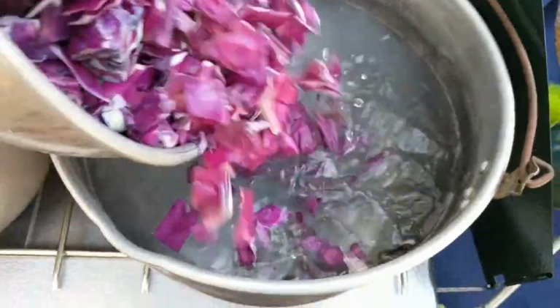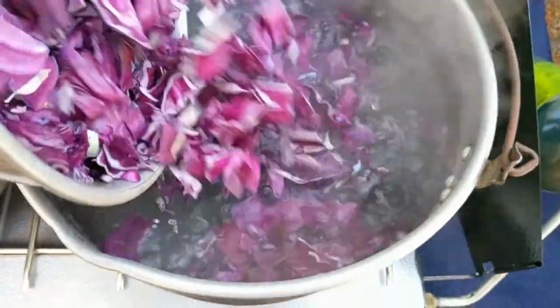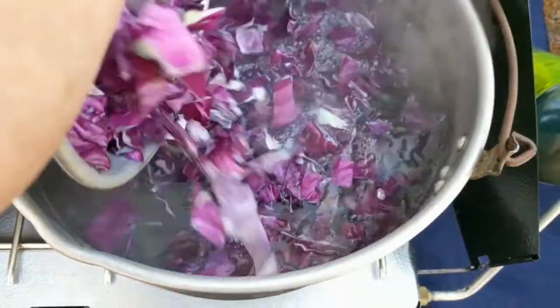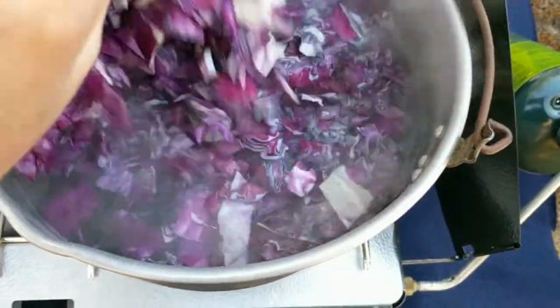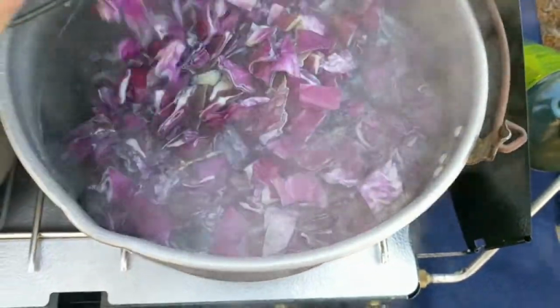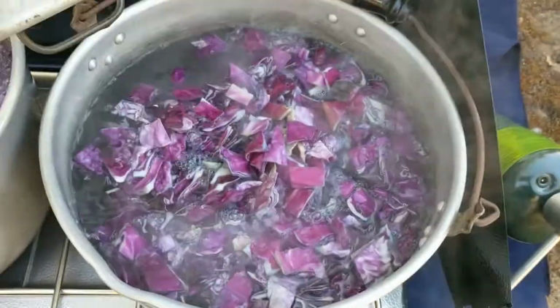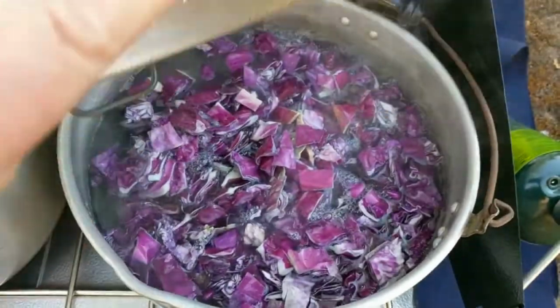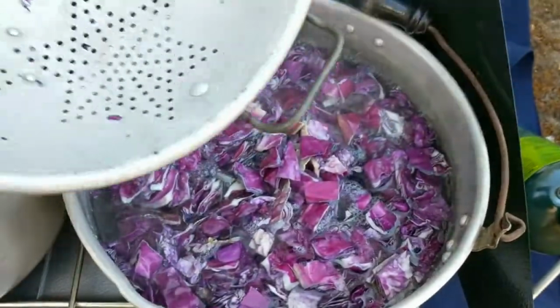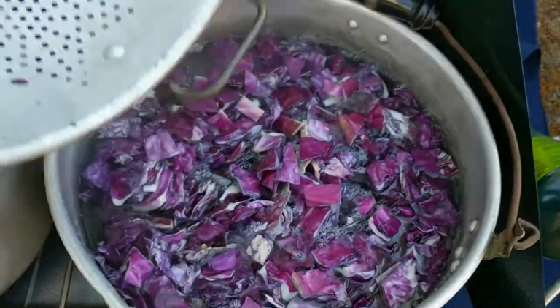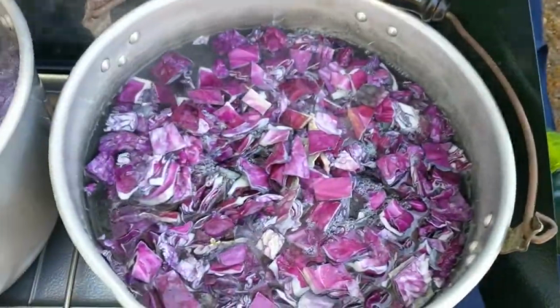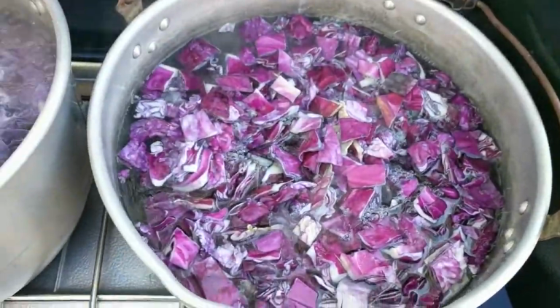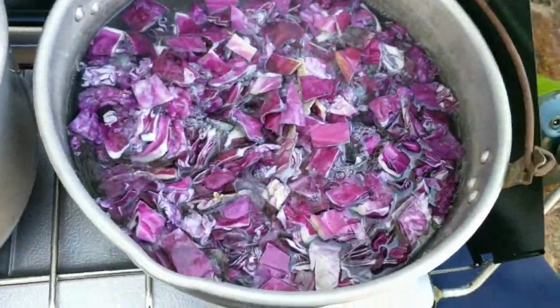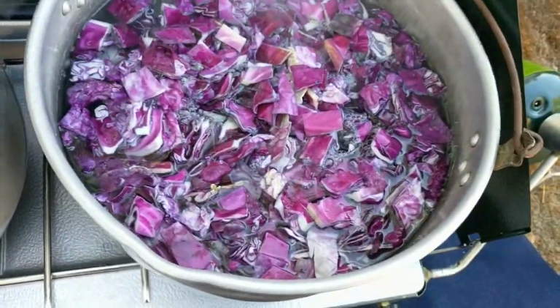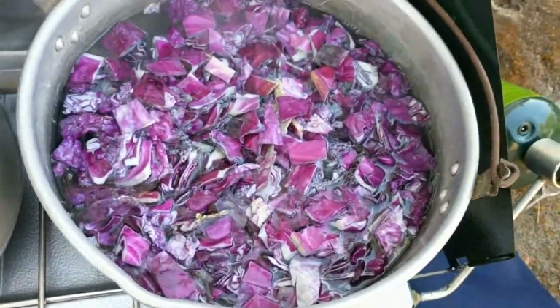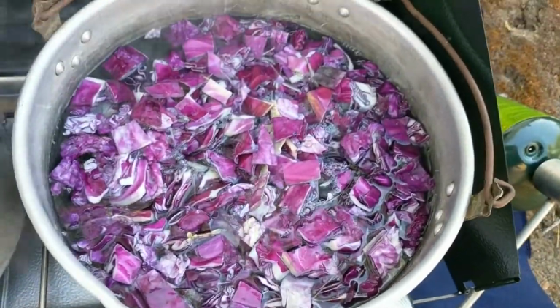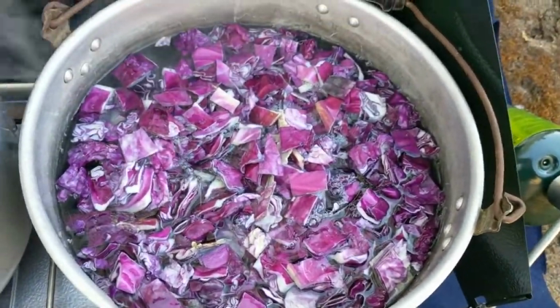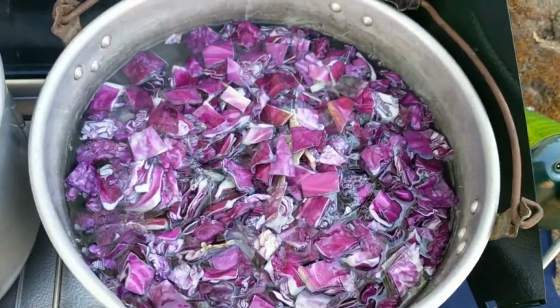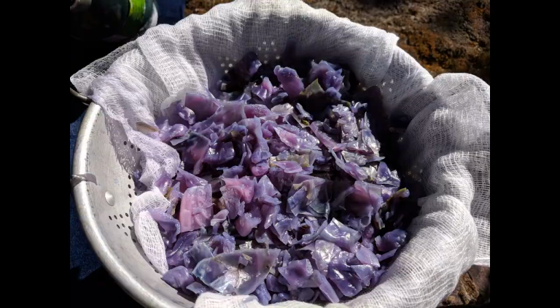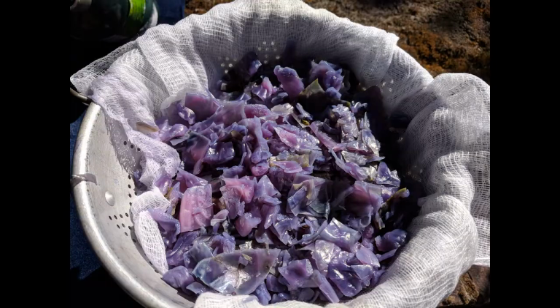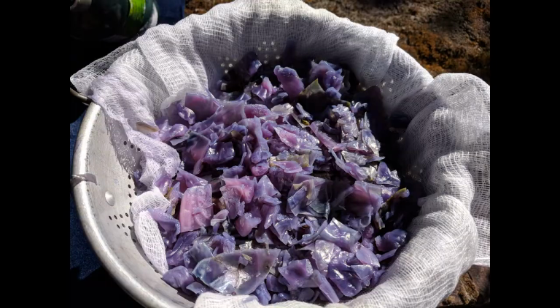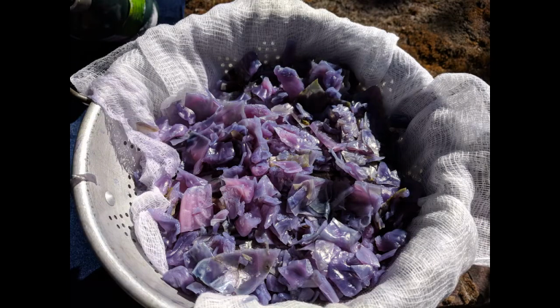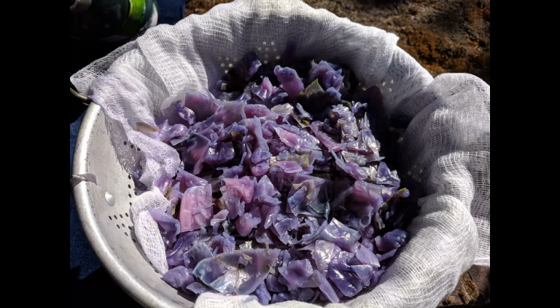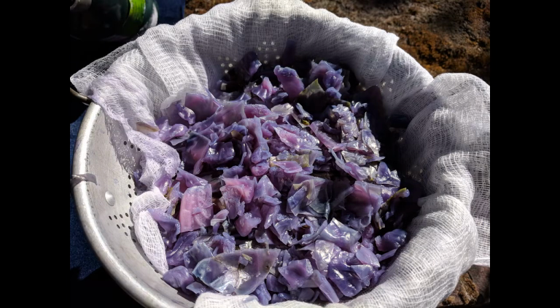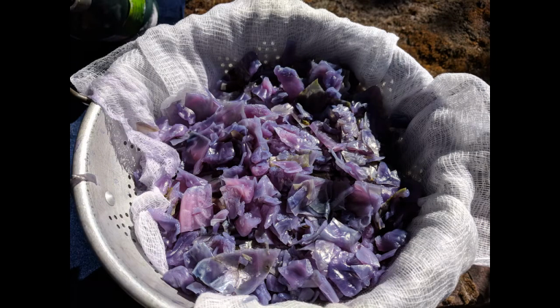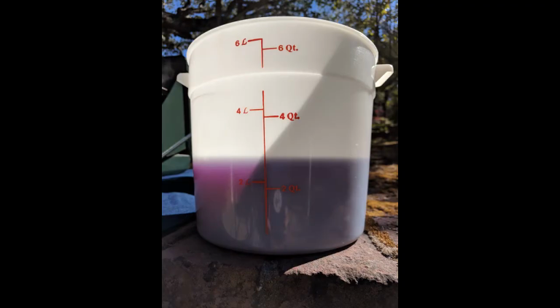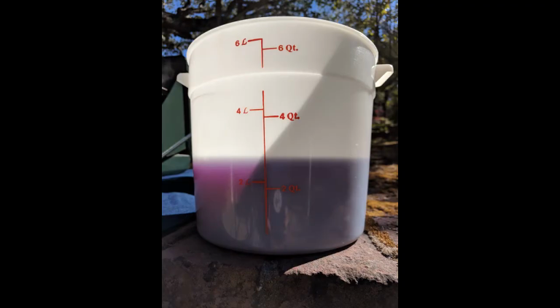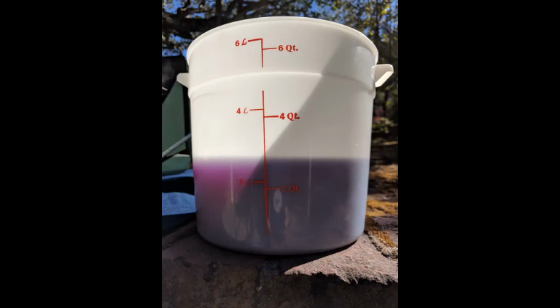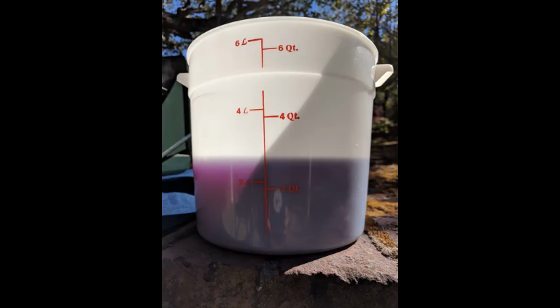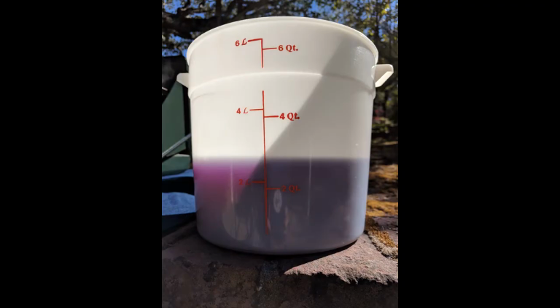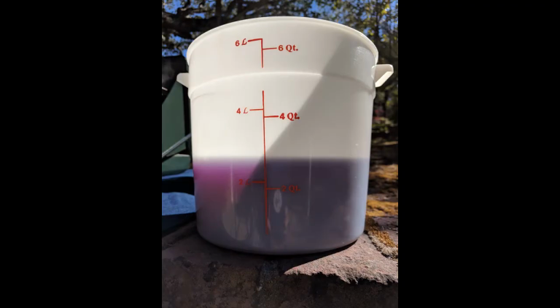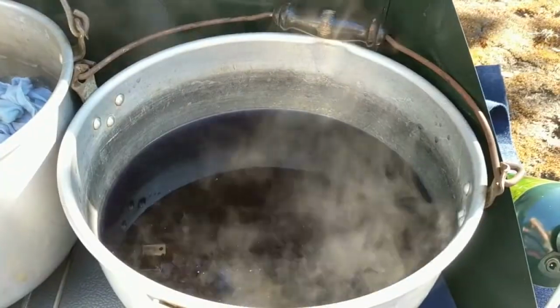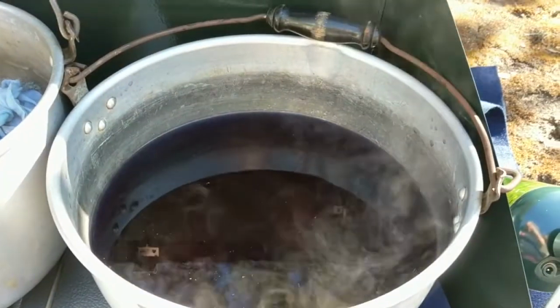Lower the temperature and let it simmer for half an hour. Cabbage can be quite pungent, so I'm glad to be working outside. Optionally, strain the dye into a container — I used cheesecloth and a funnel. Return the dye to your pan.